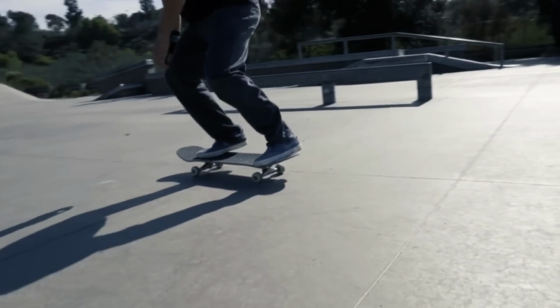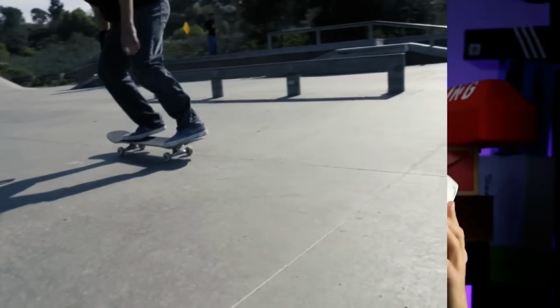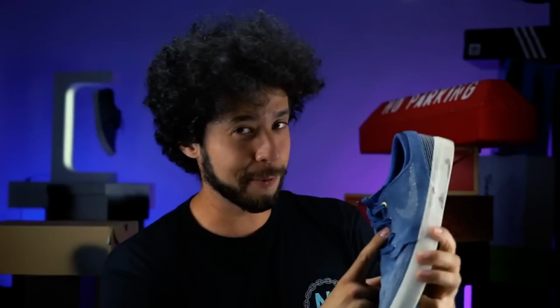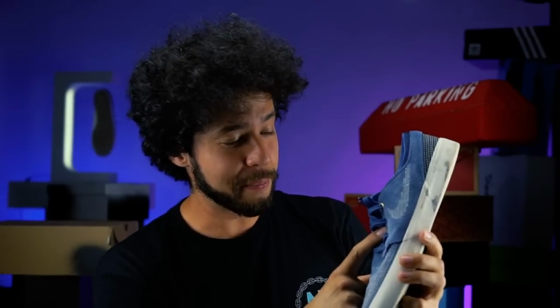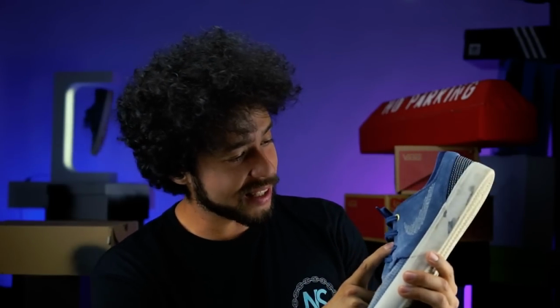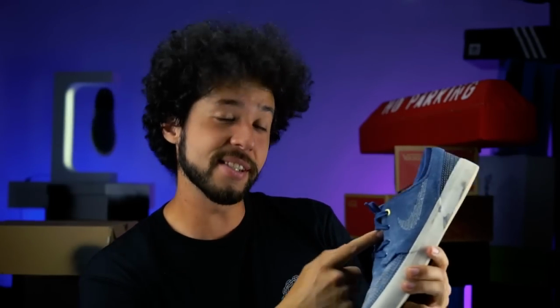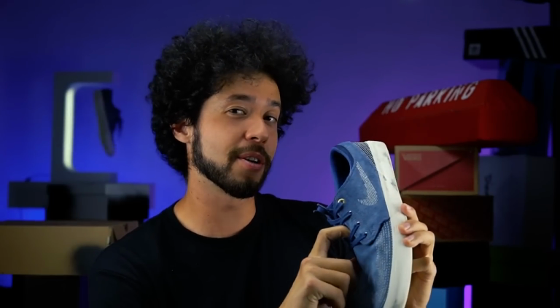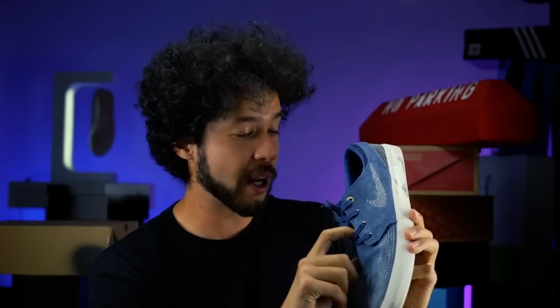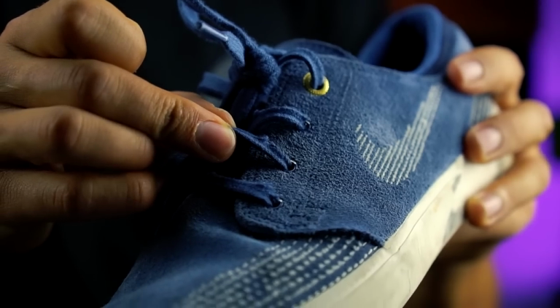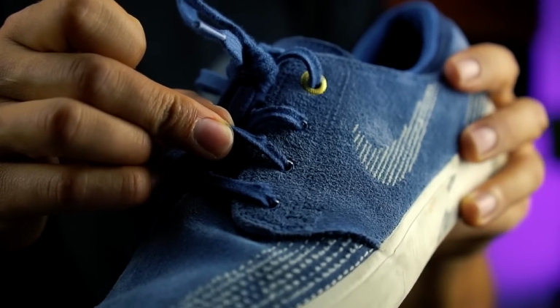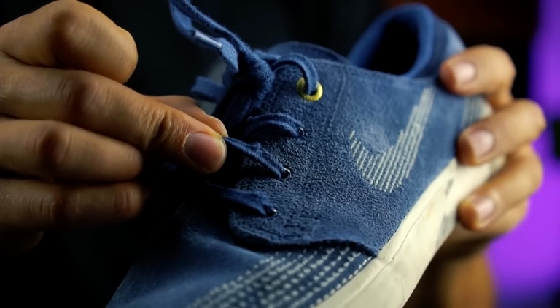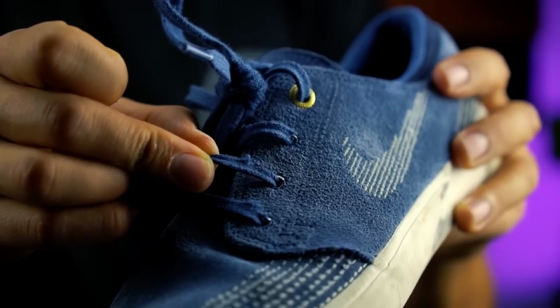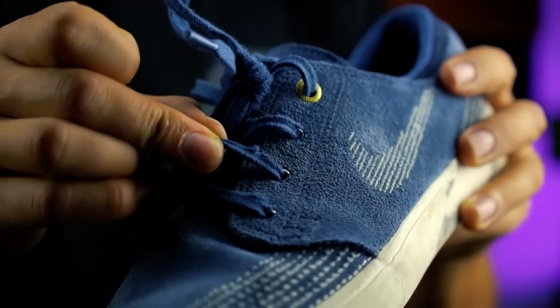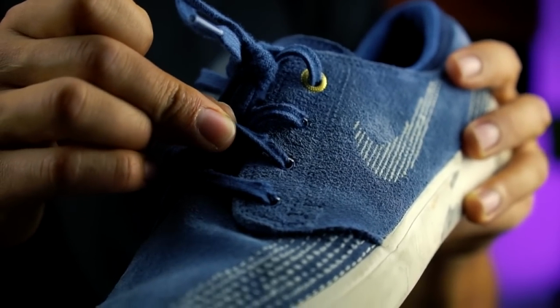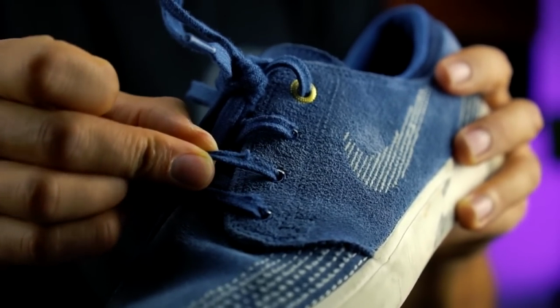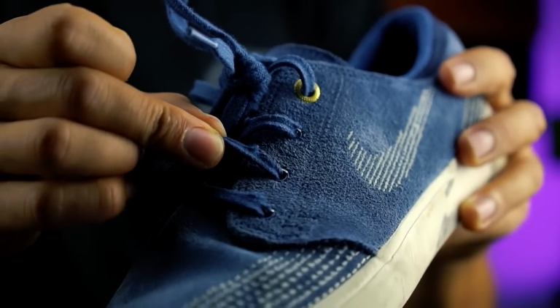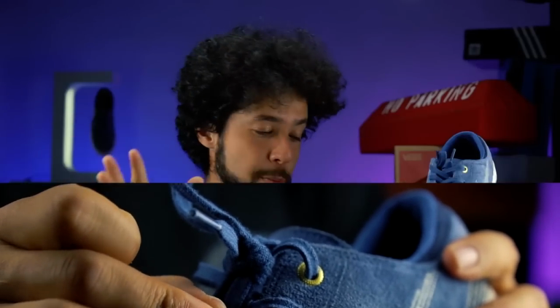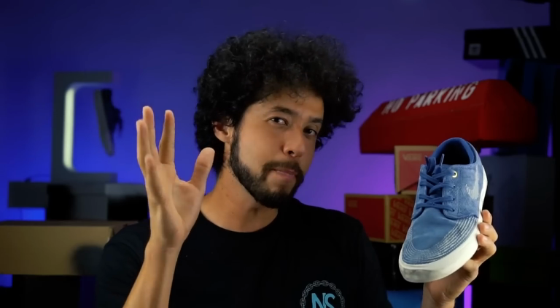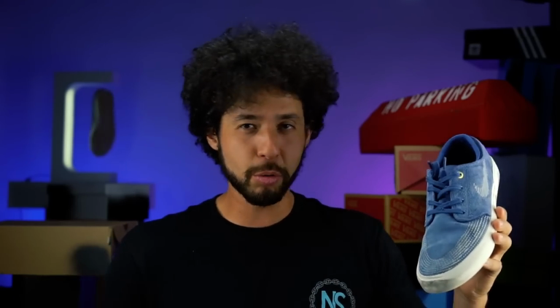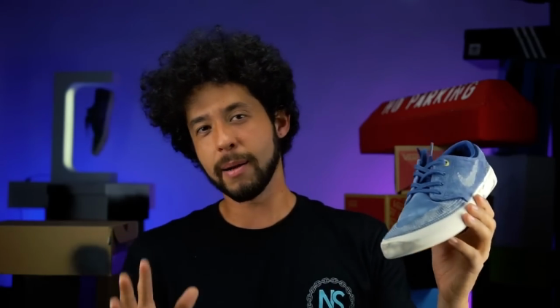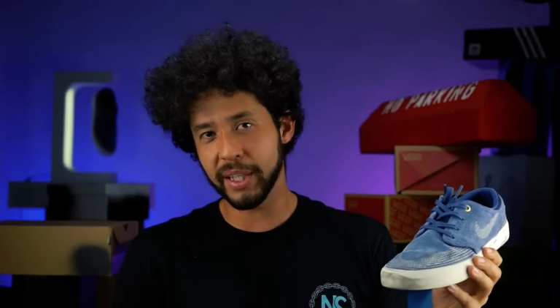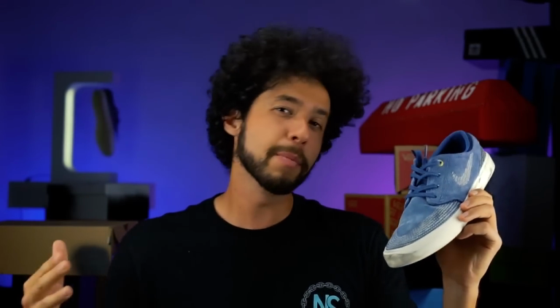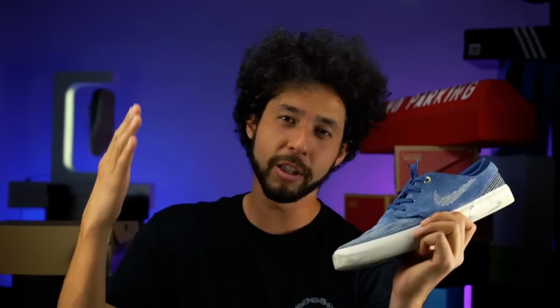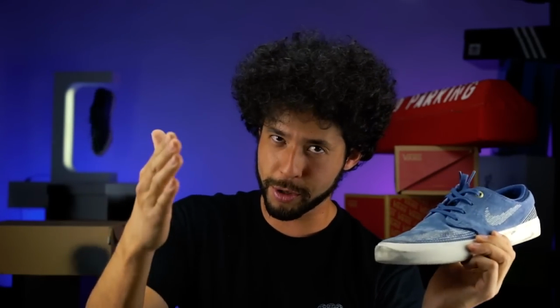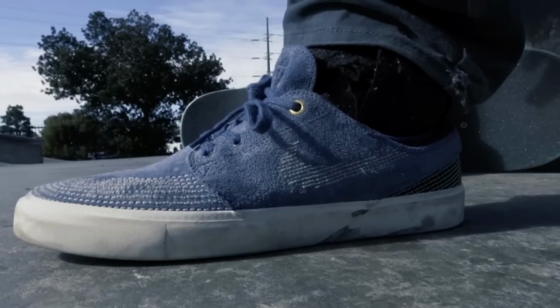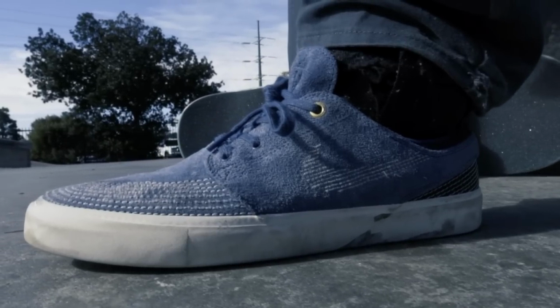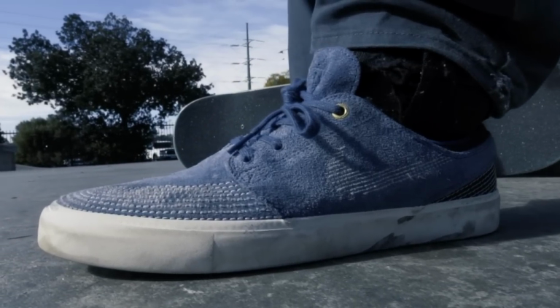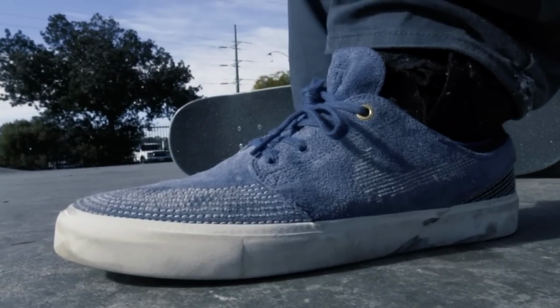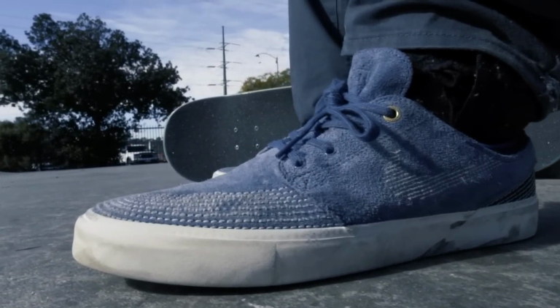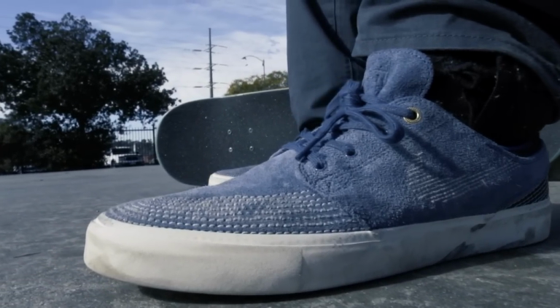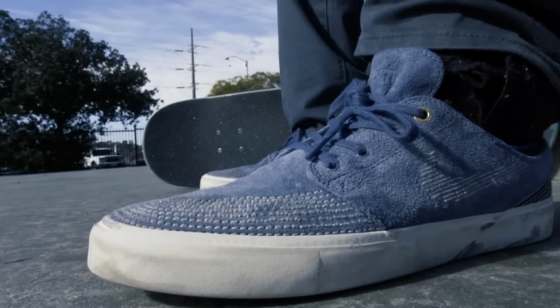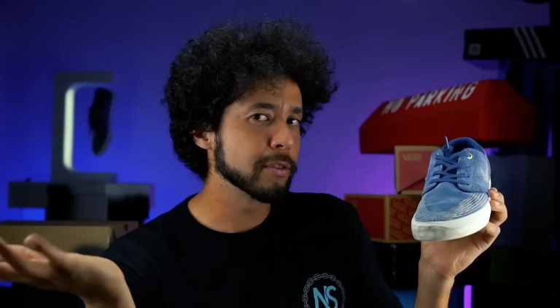The laces have not ripped yet but I can see them starting to go. I'm tired of ripping laces, so I'm going to set out to make the best shoelace I possibly can and make it available for you guys. For now these laces held up at least a week and a half, which is a lot better than most laces.